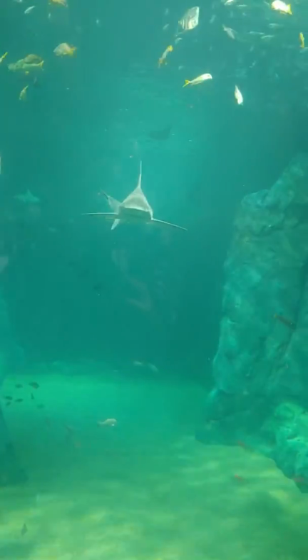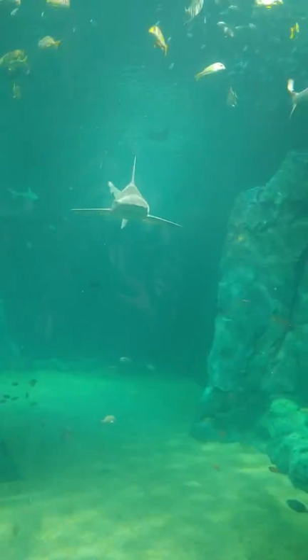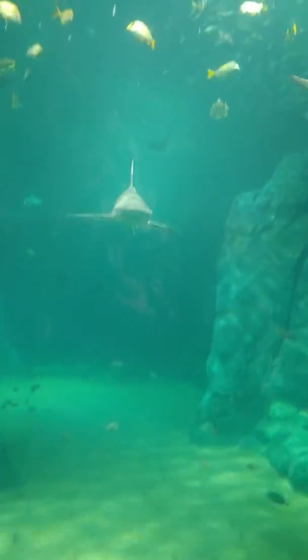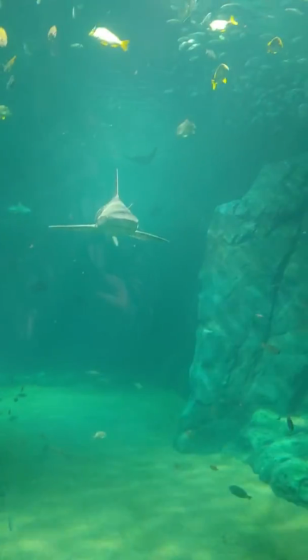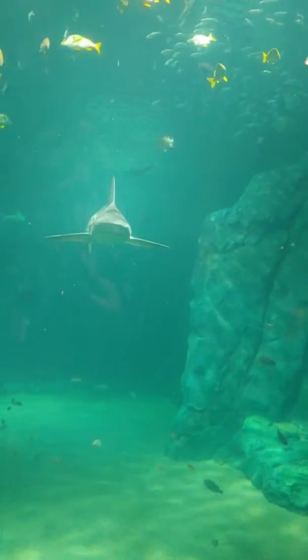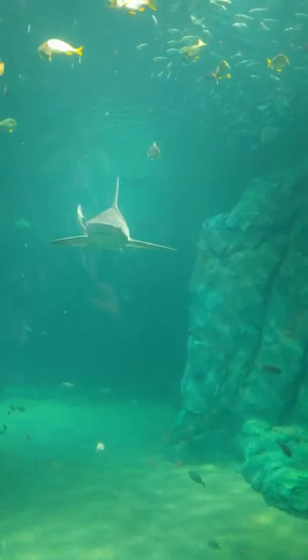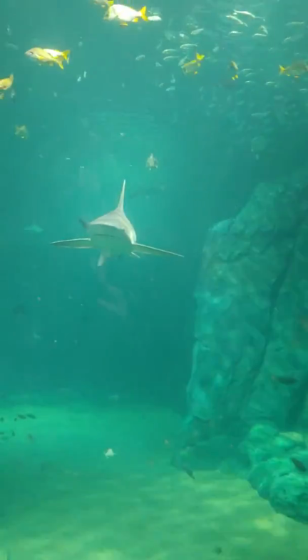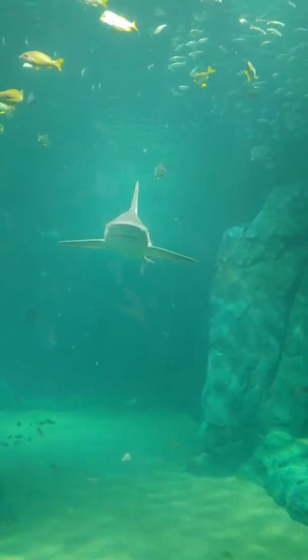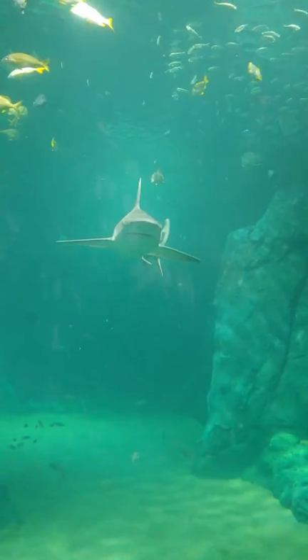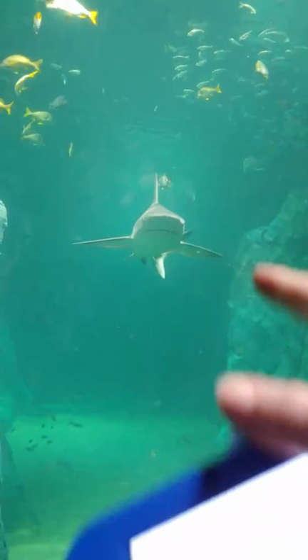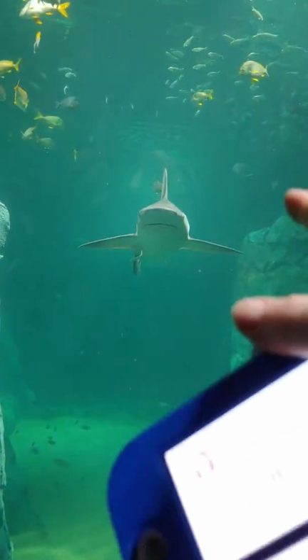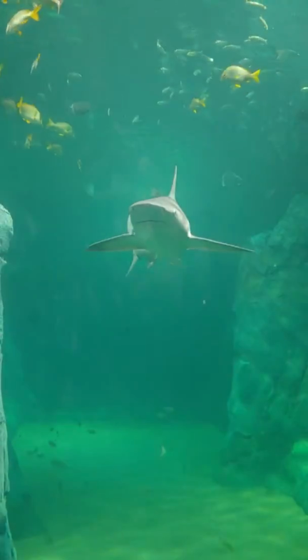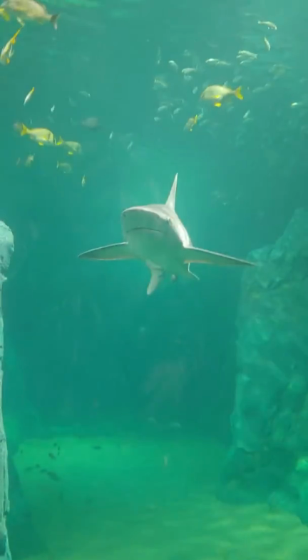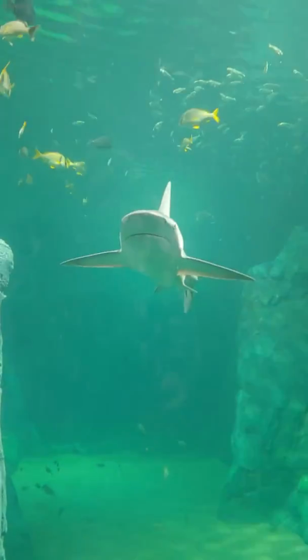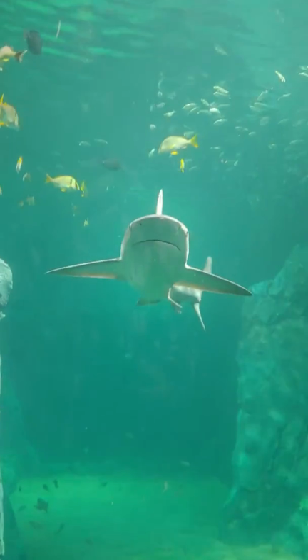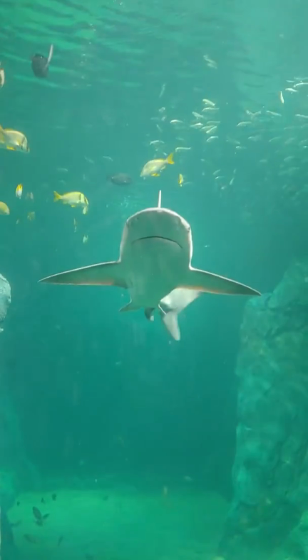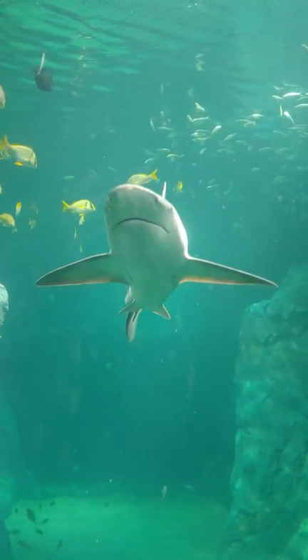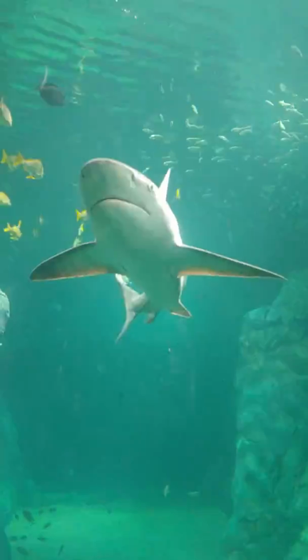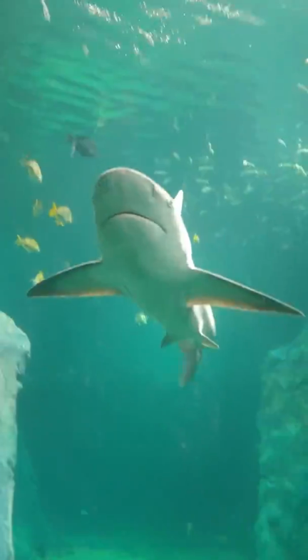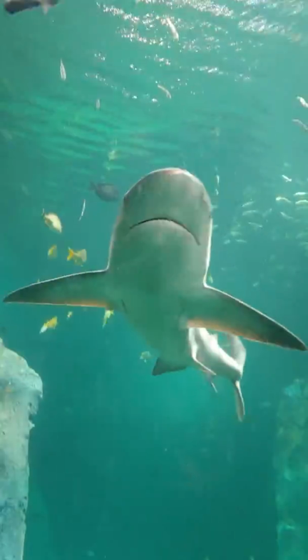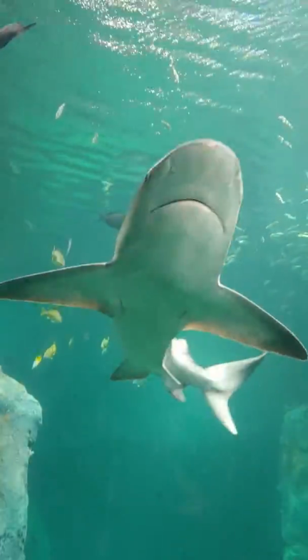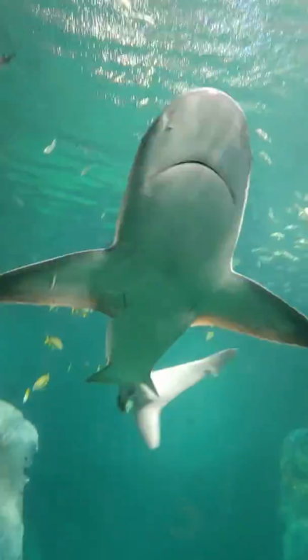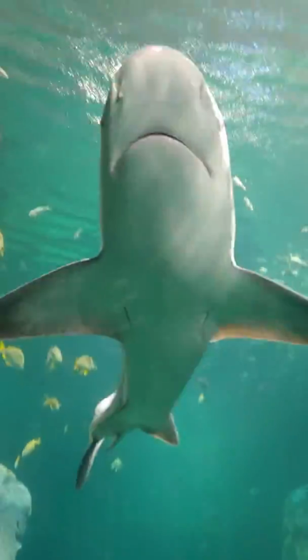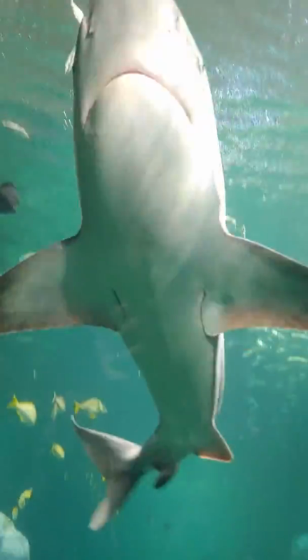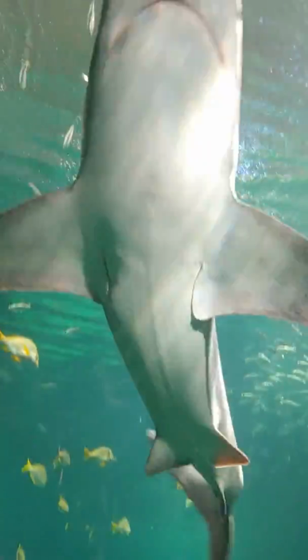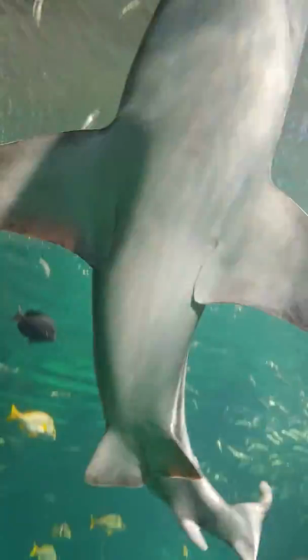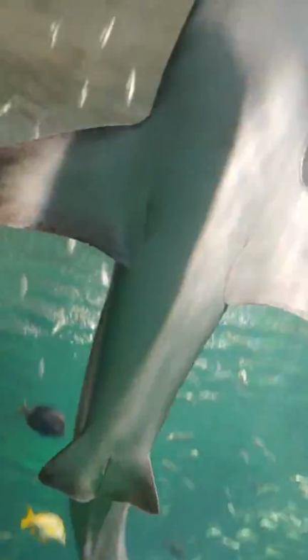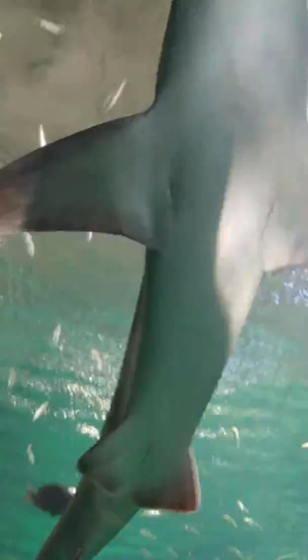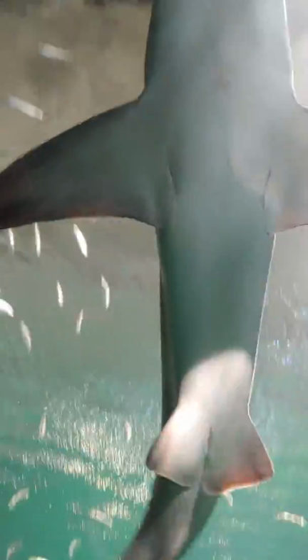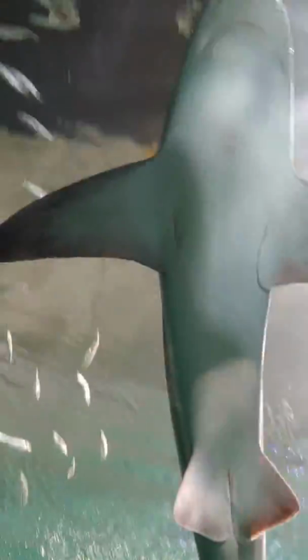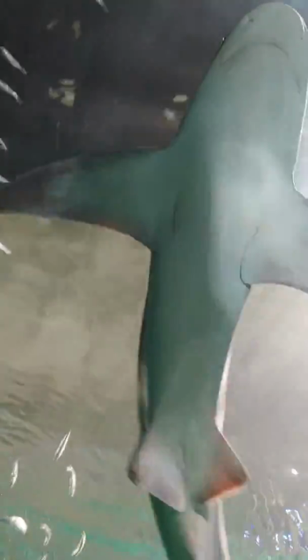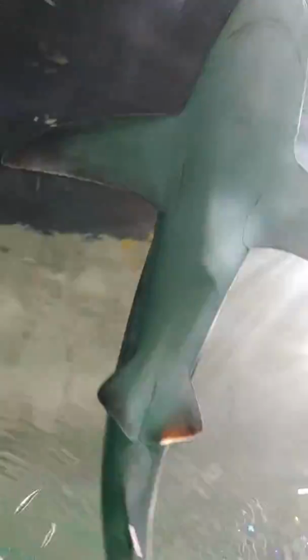Look, here comes the shark at us. See it? He's a big guy right there. That is a female sandbar shark, and that's as big as she is, so she is big.